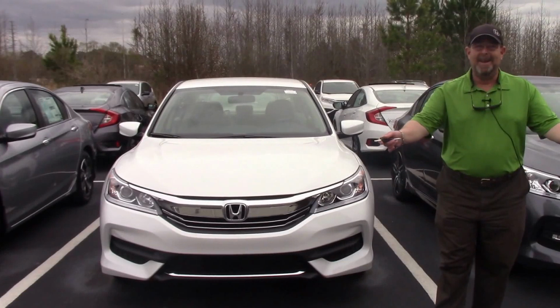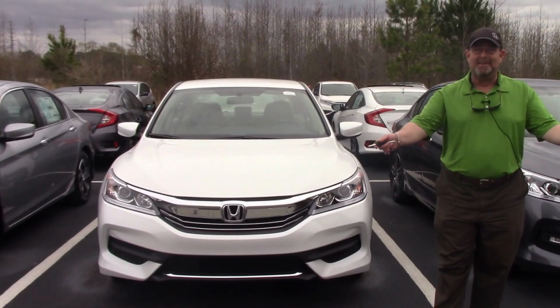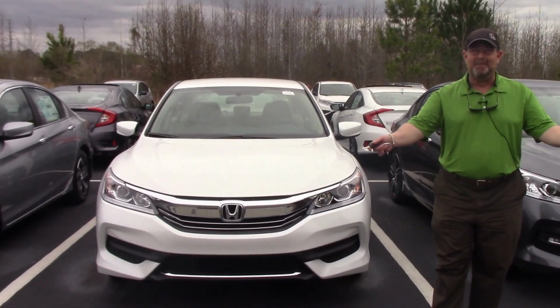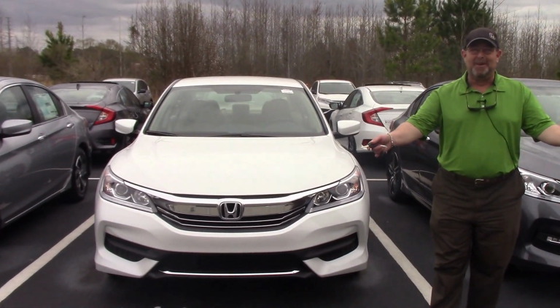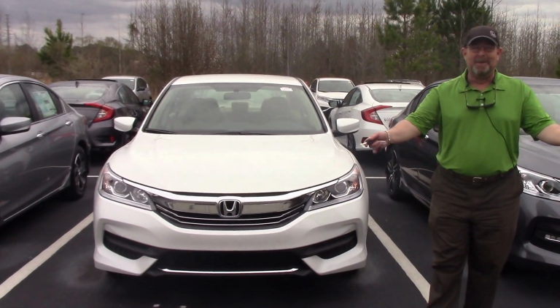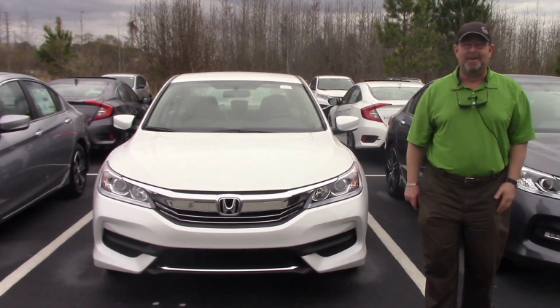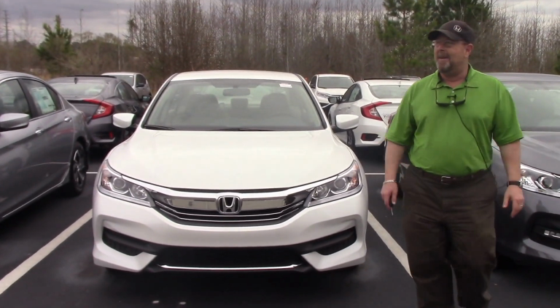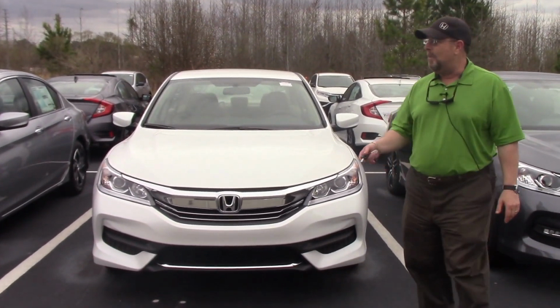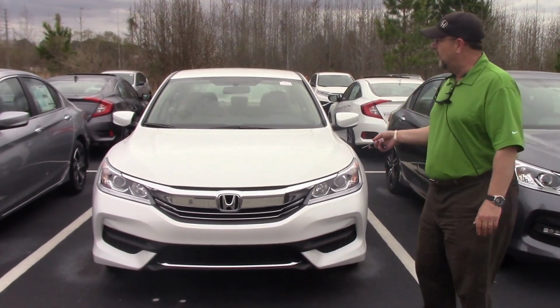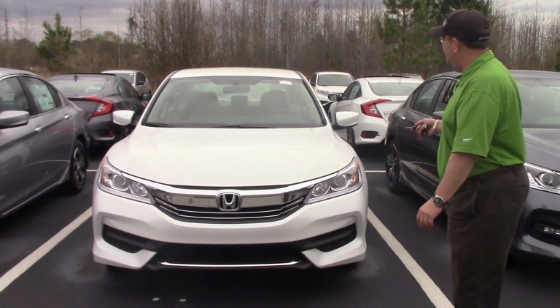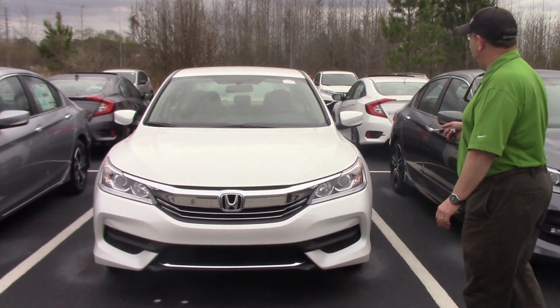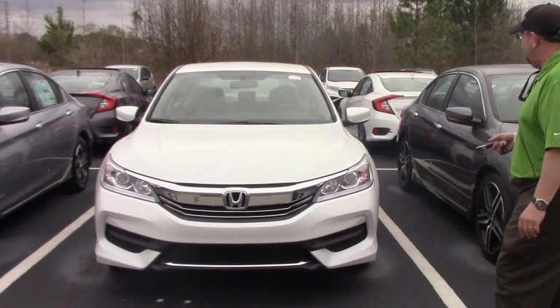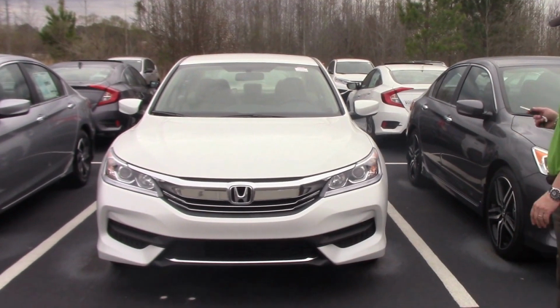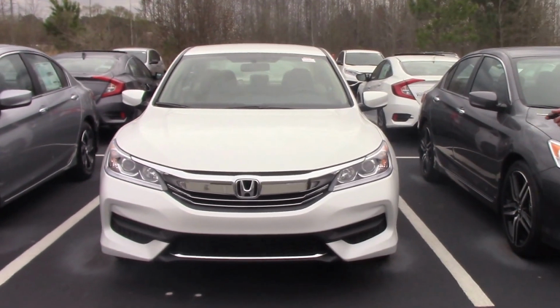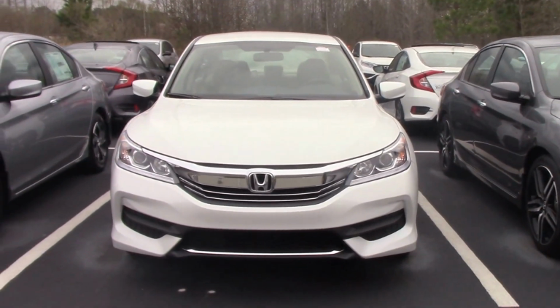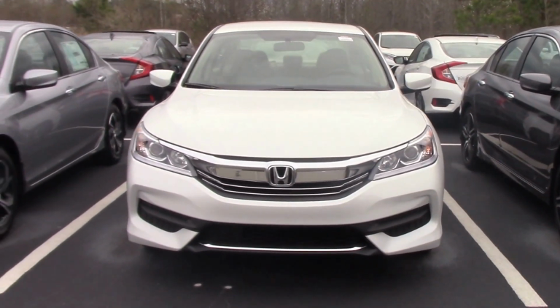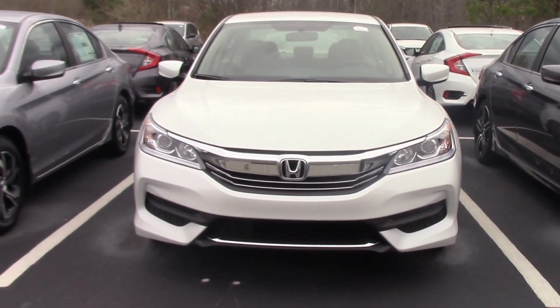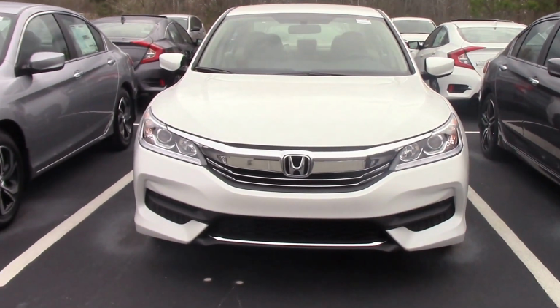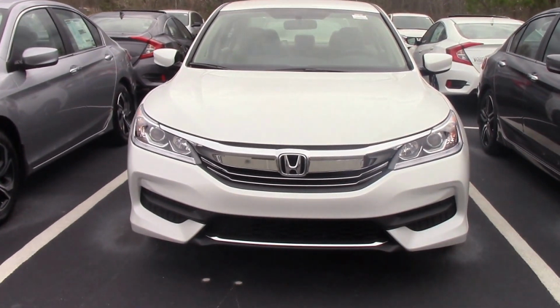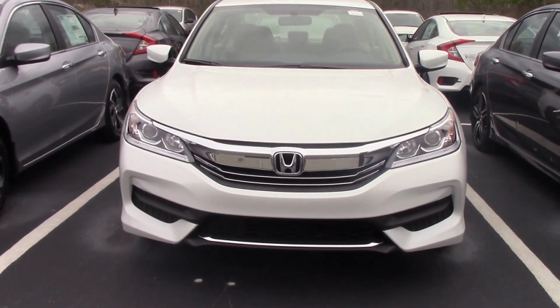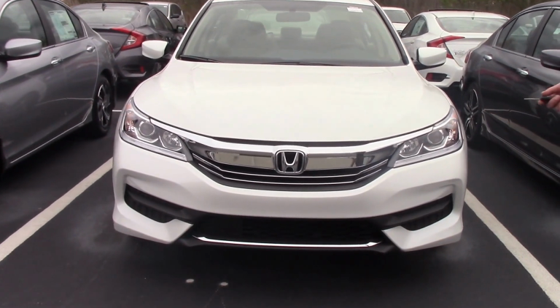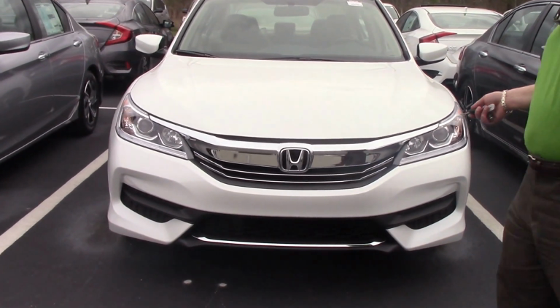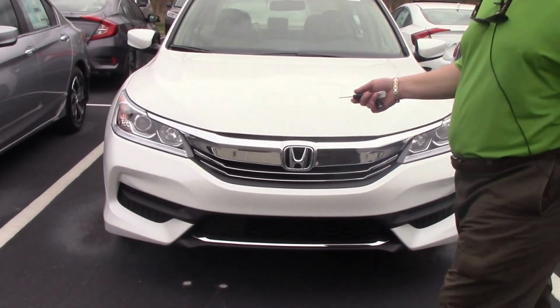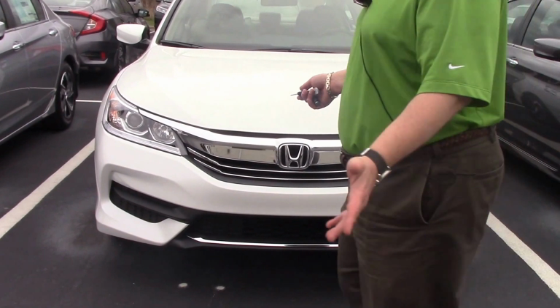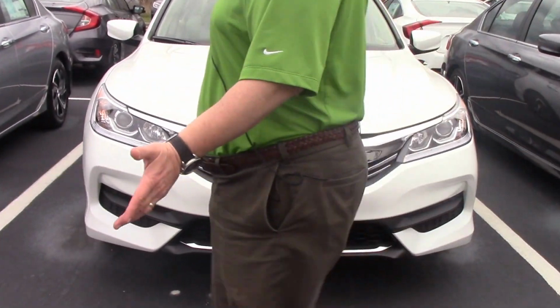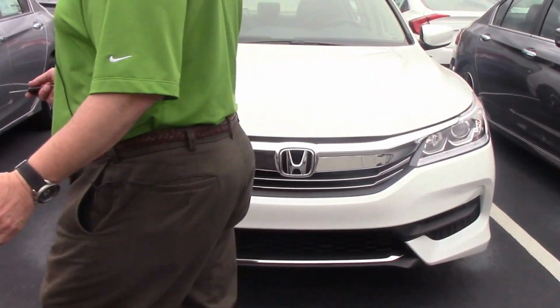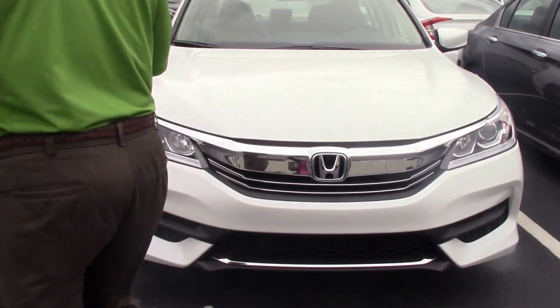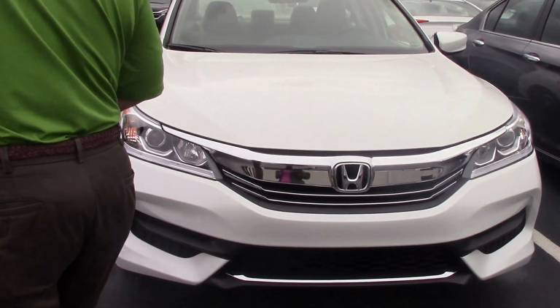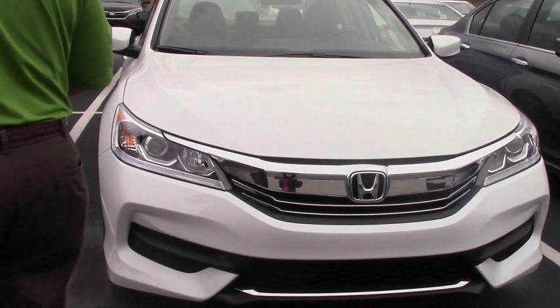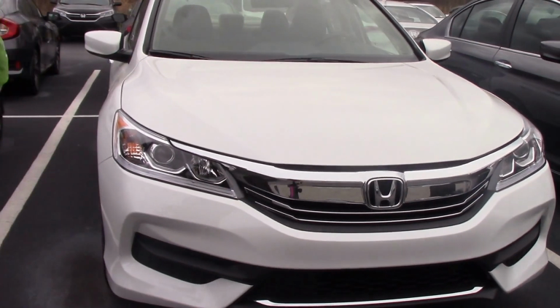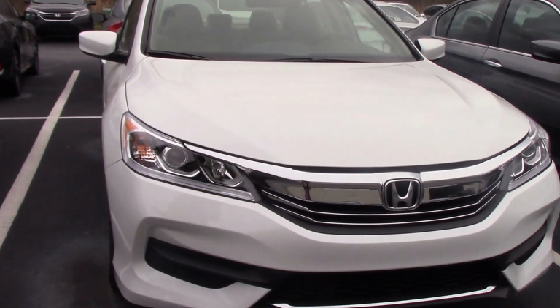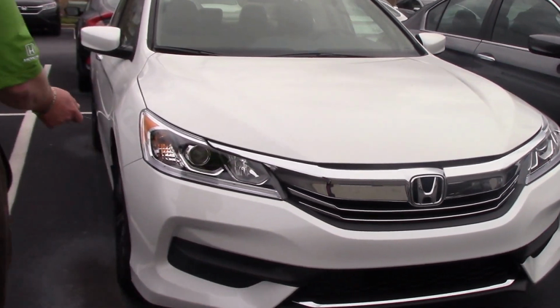Hey guys, it's Brian Fisher here at Hubert Vezer Honda. Today I want to show you a 2017 white LX Accord with beige interior. People salivate over these Accords — great on gas, smooth ride.